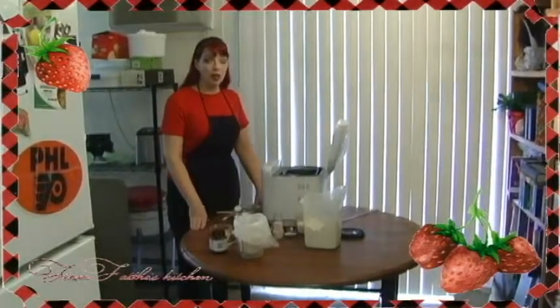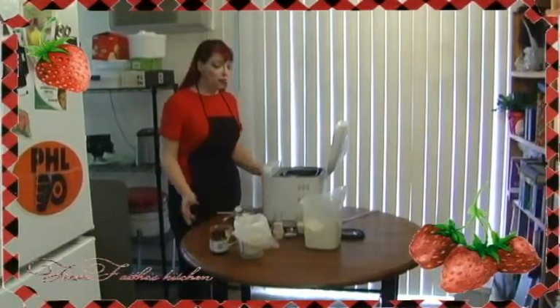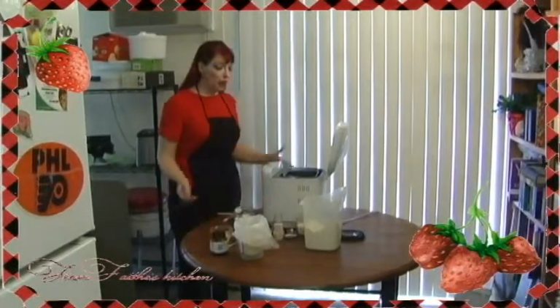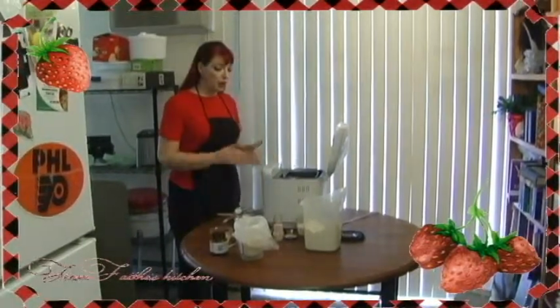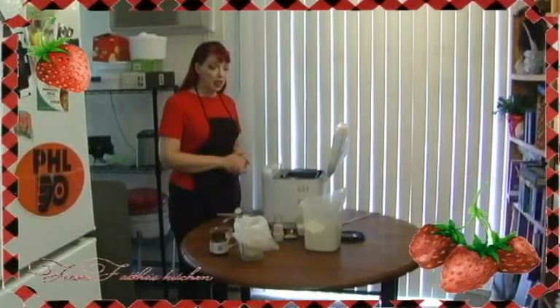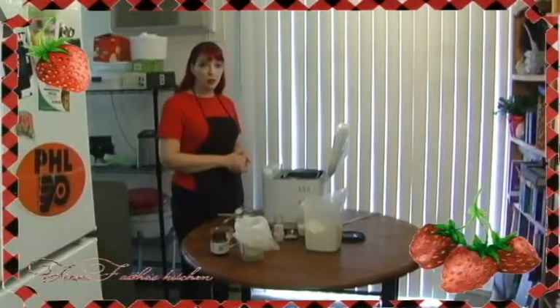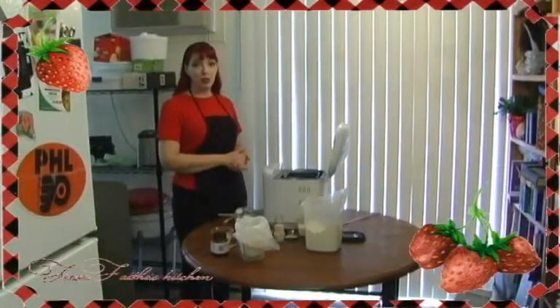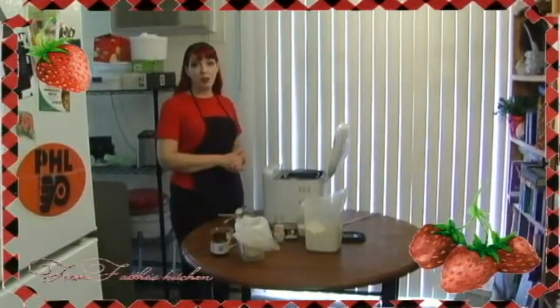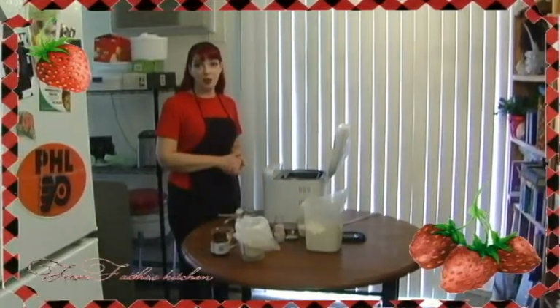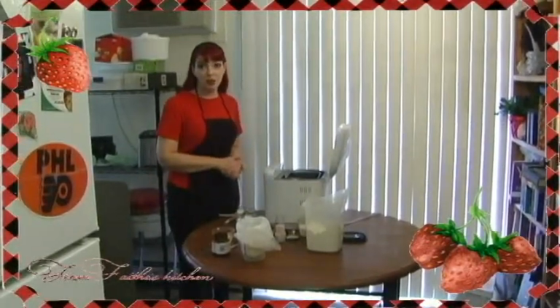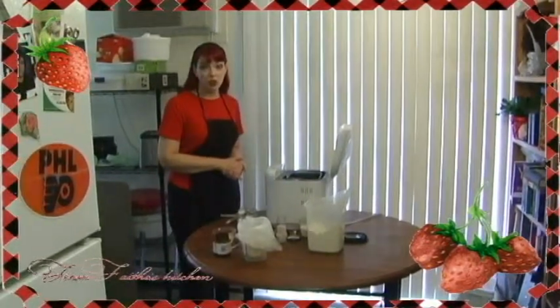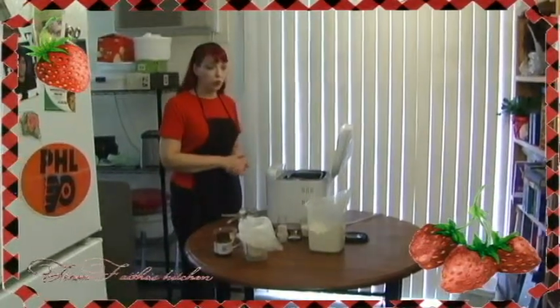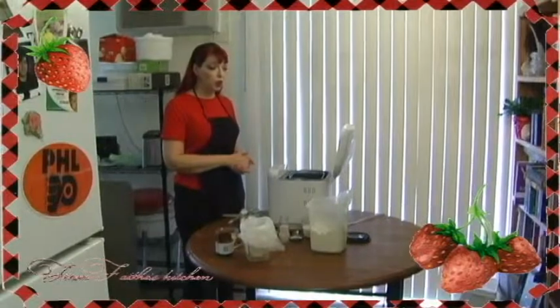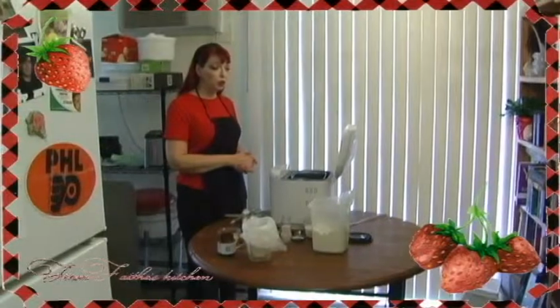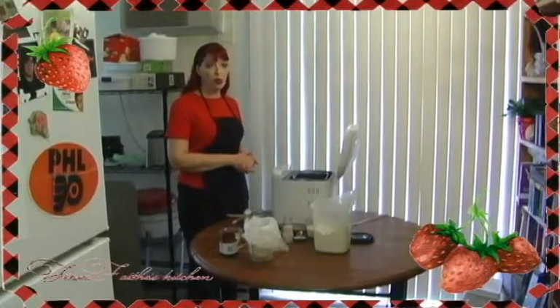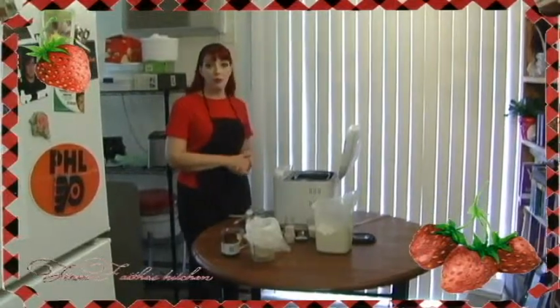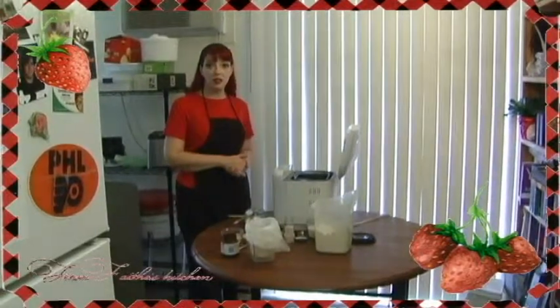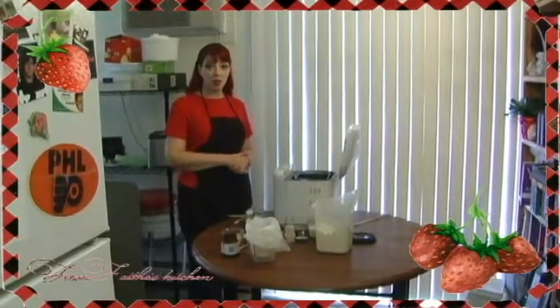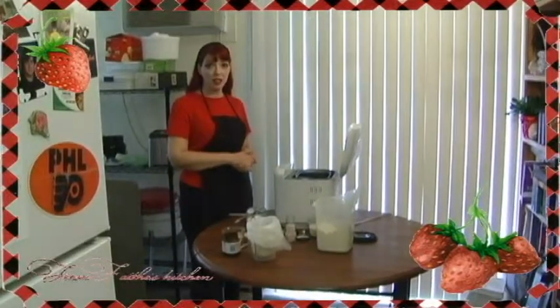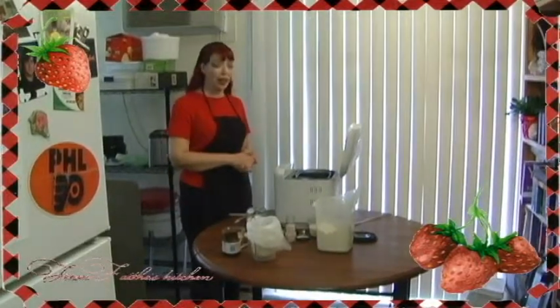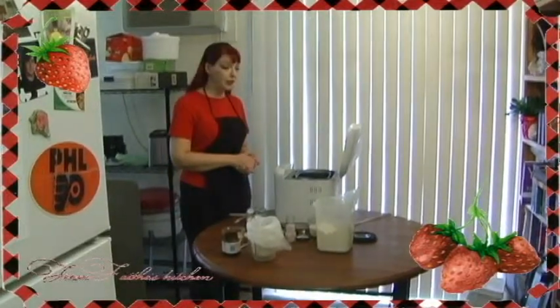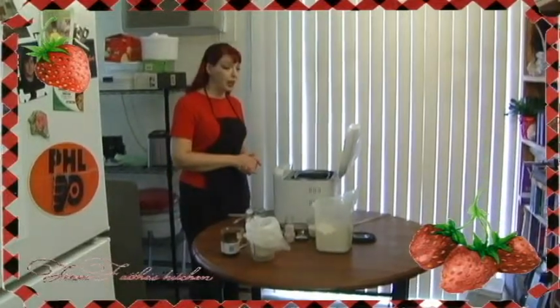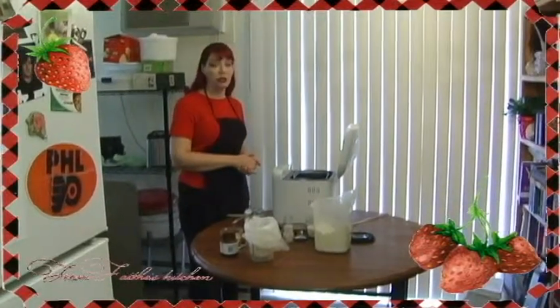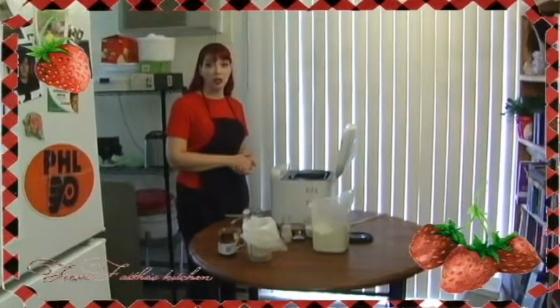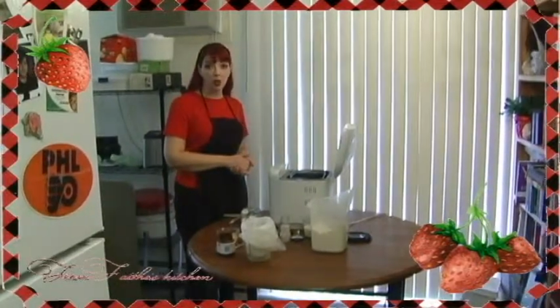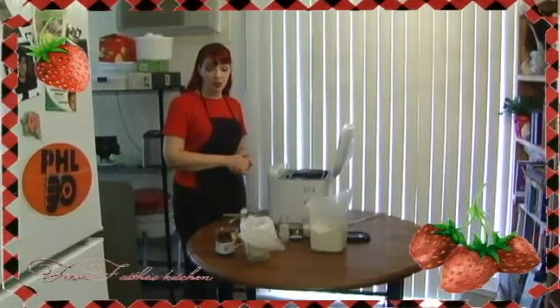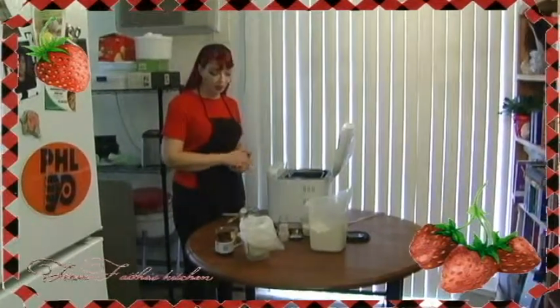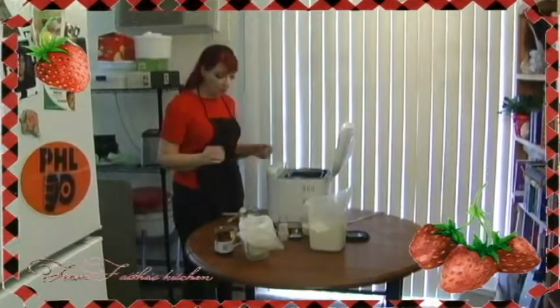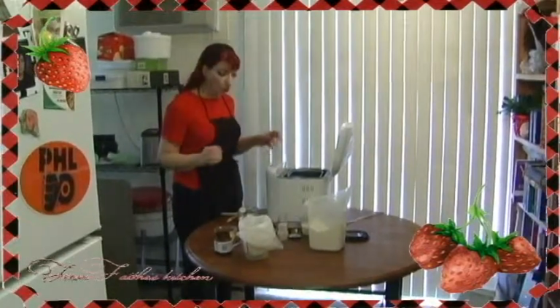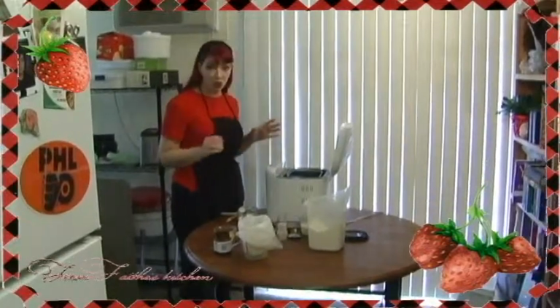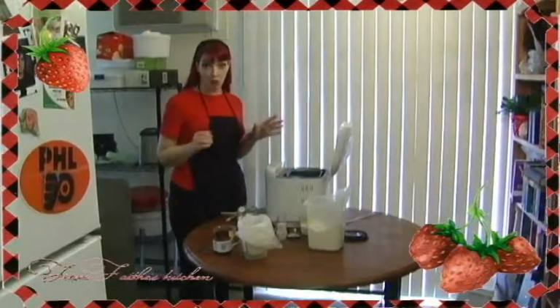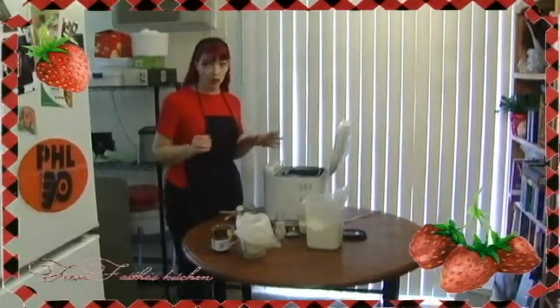Right now I am going to take everybody back to the basics and go through a couple of basic condiments and my regular bread recipe. I'm going to start with the bread.